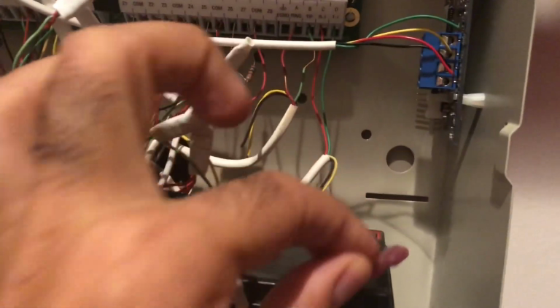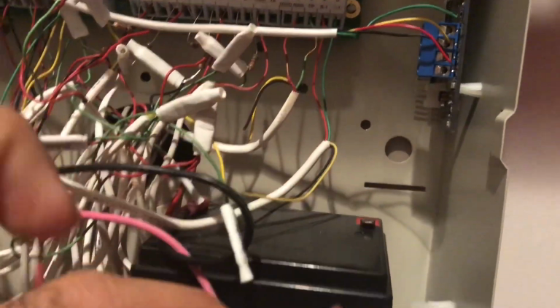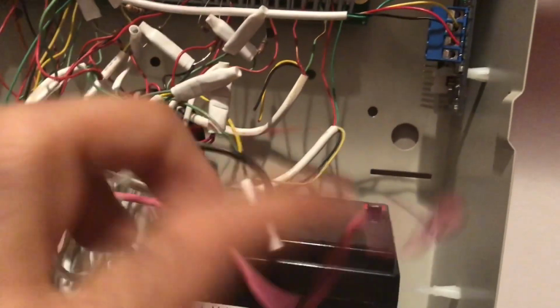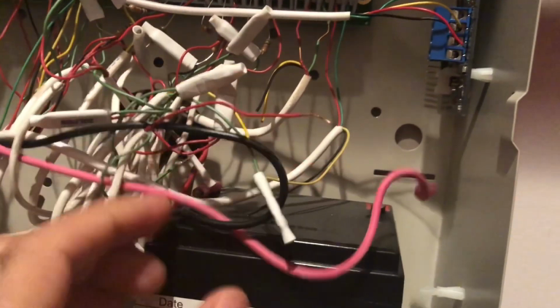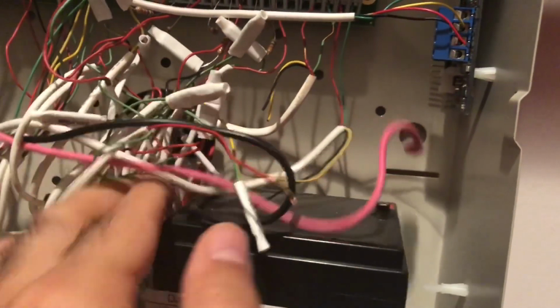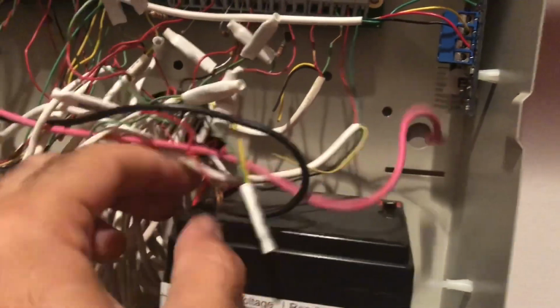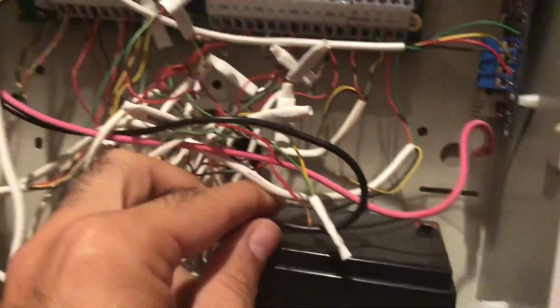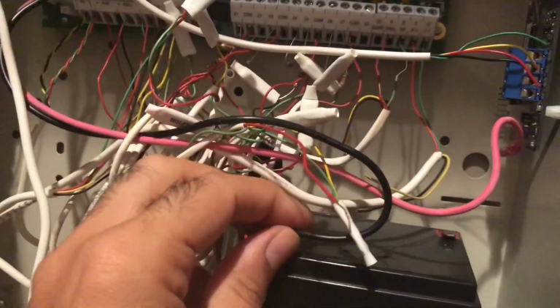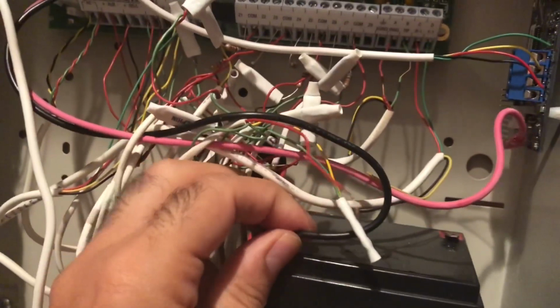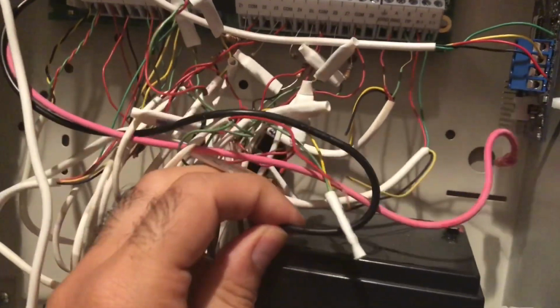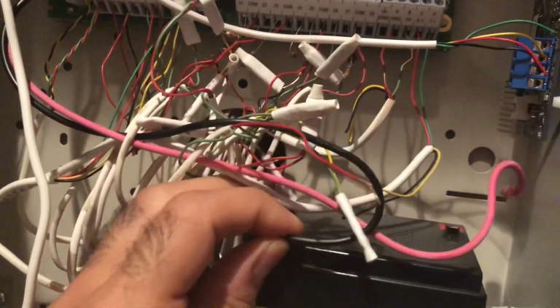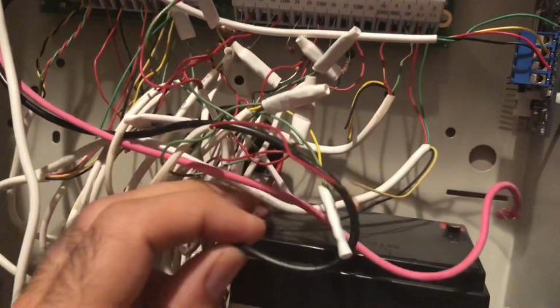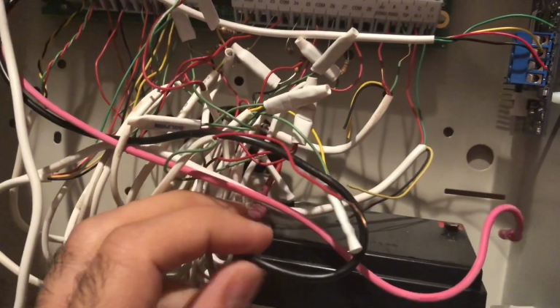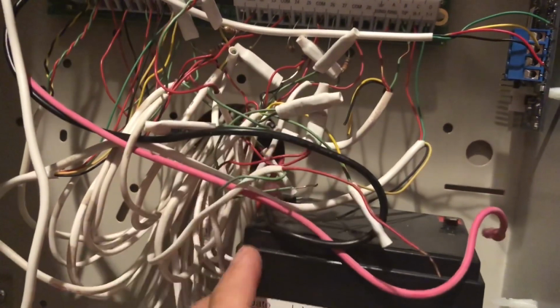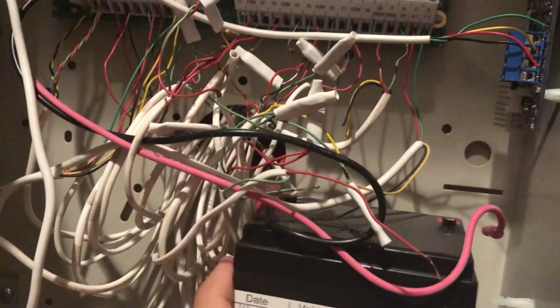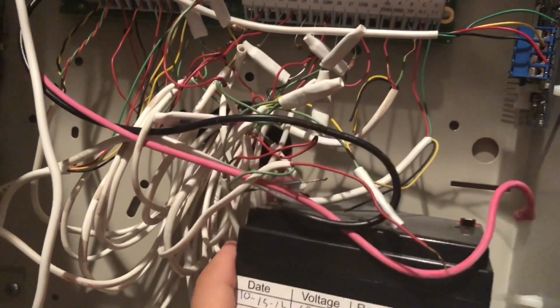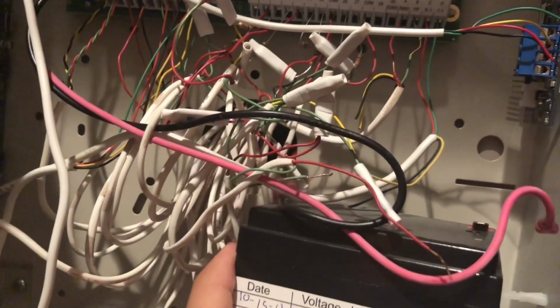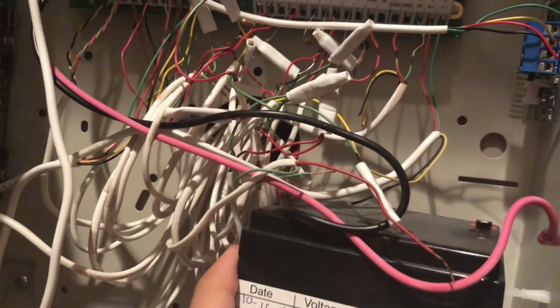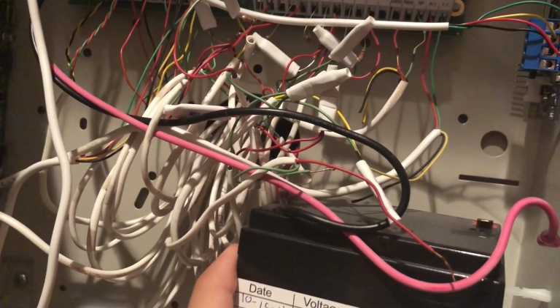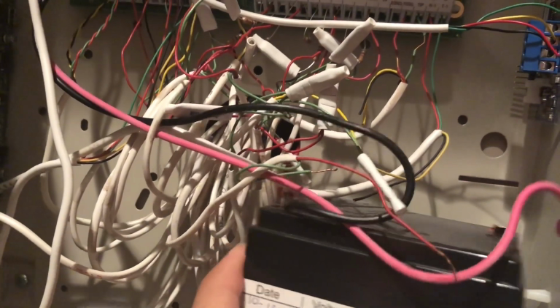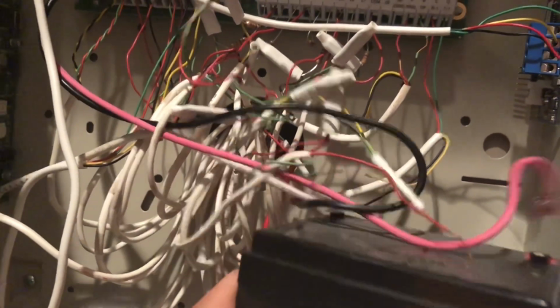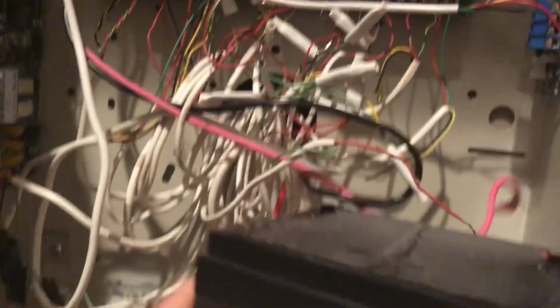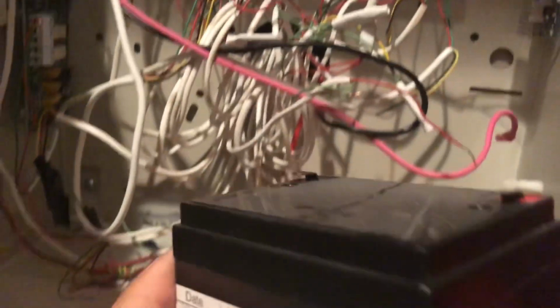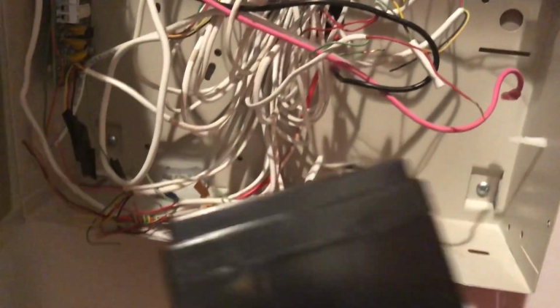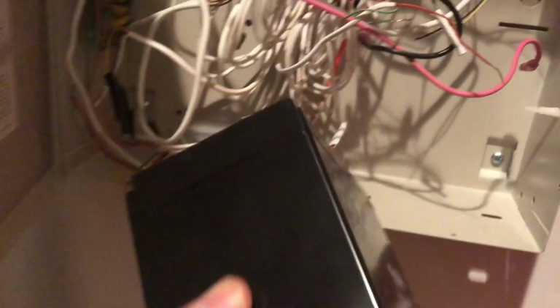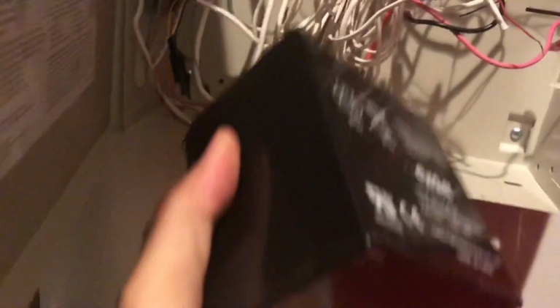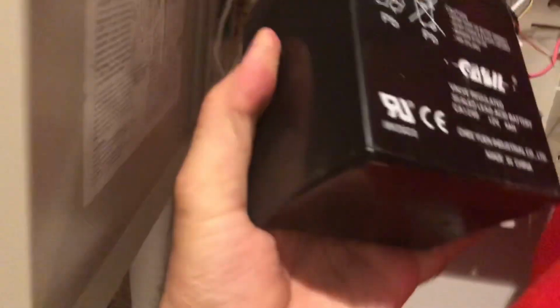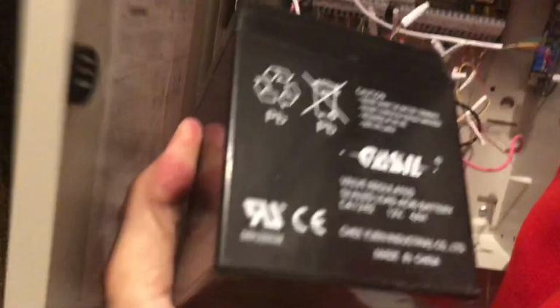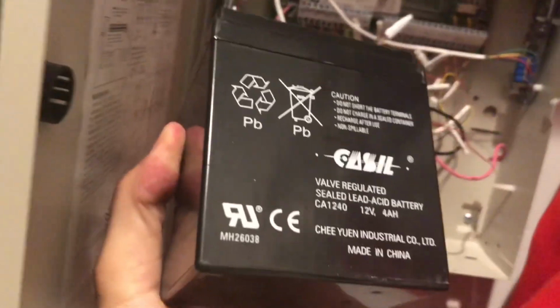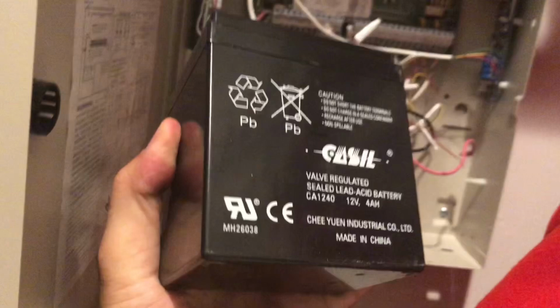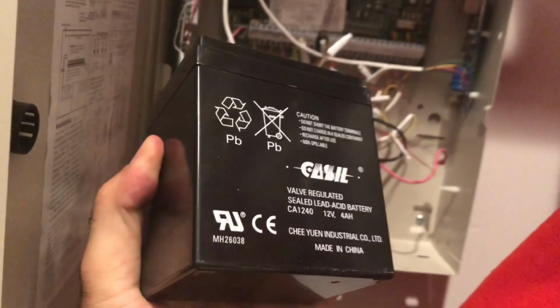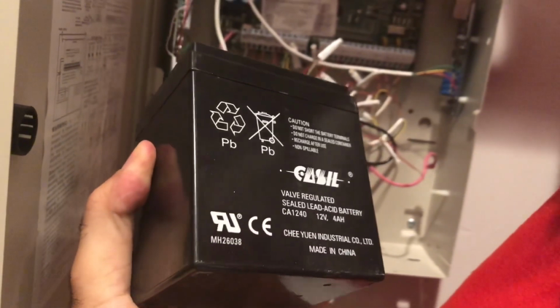Remove this part and then just remove the other part, and you should be able to get this one out. You can buy this one from Amazon.